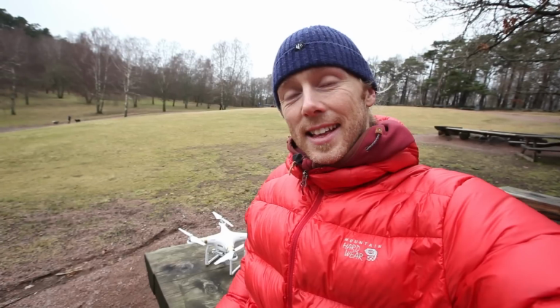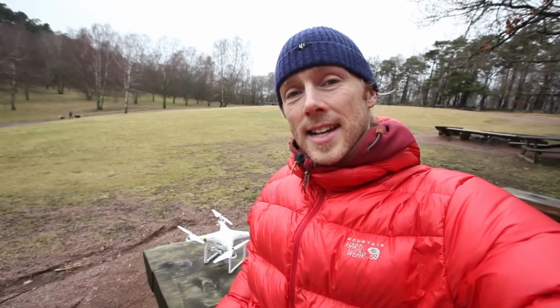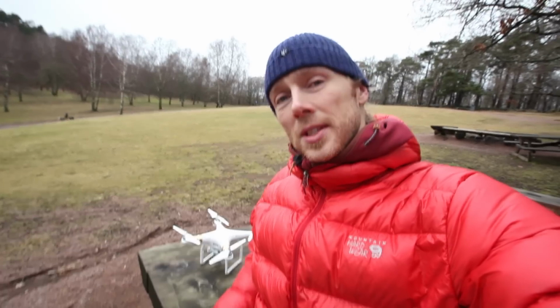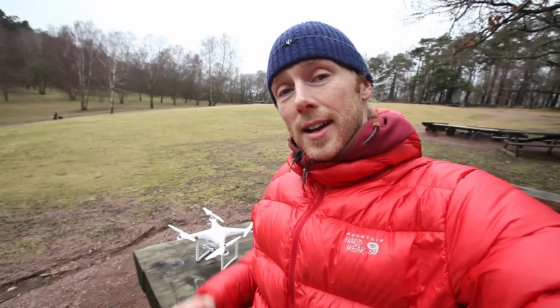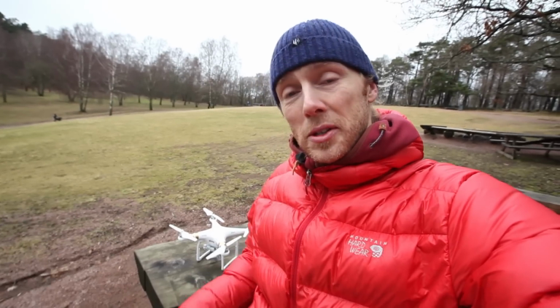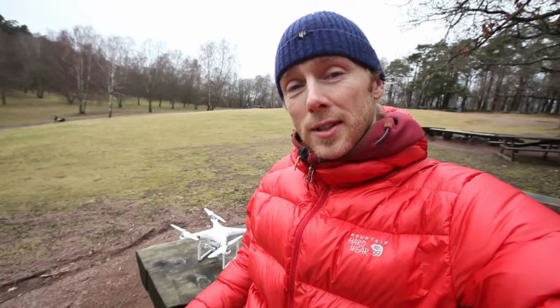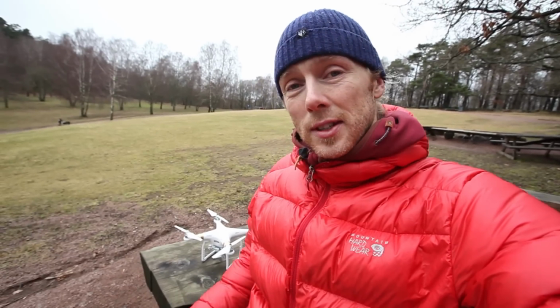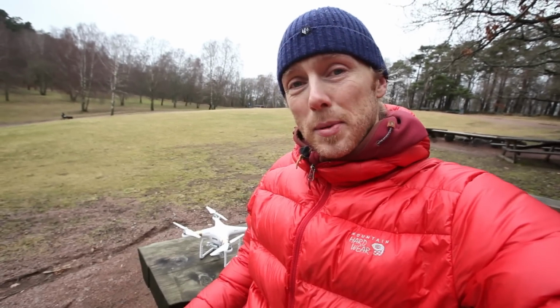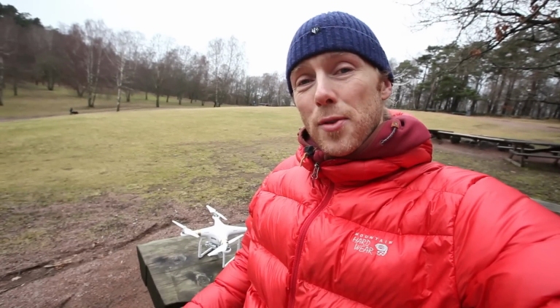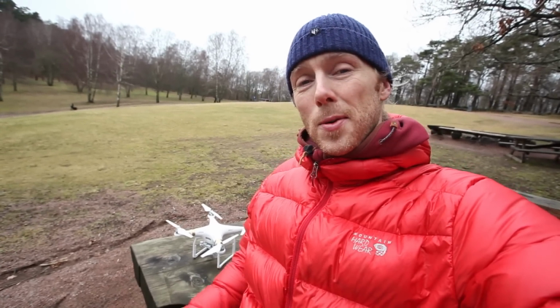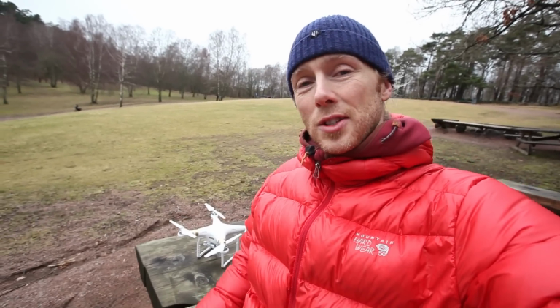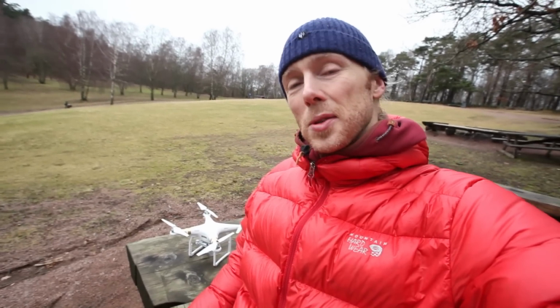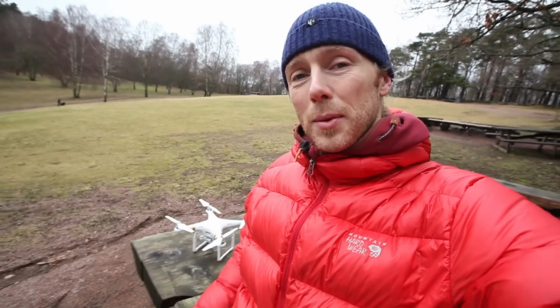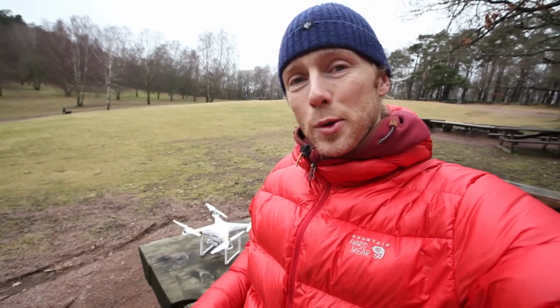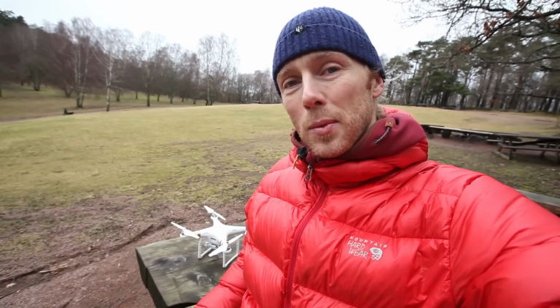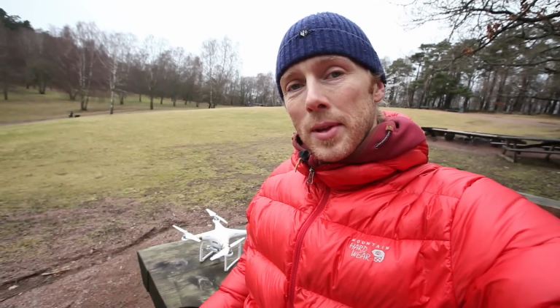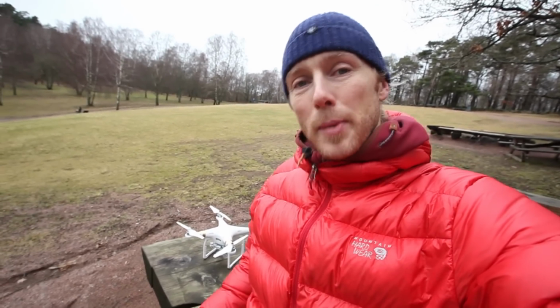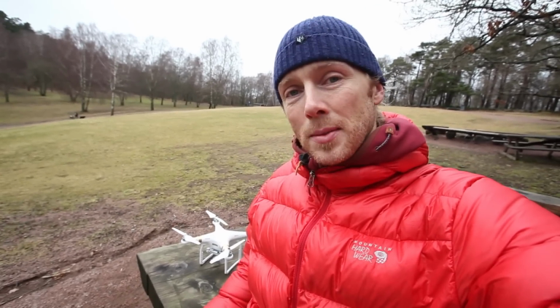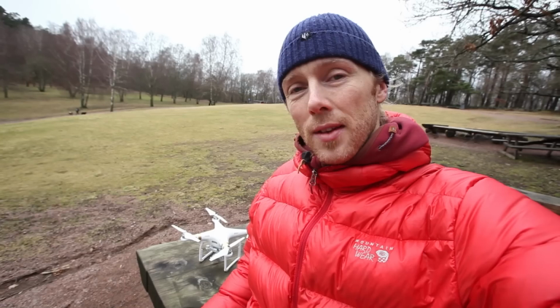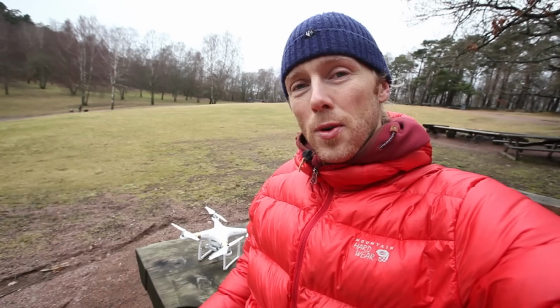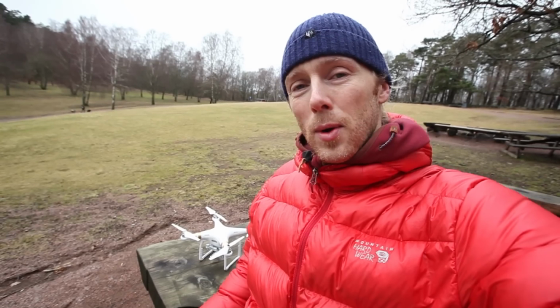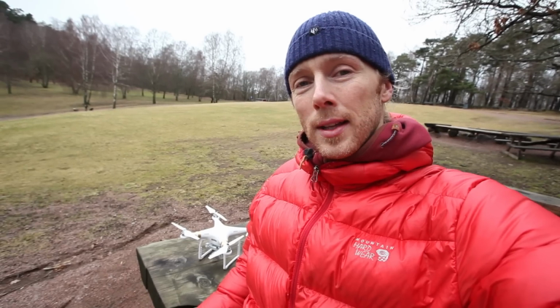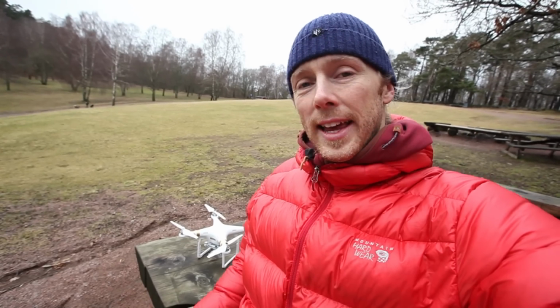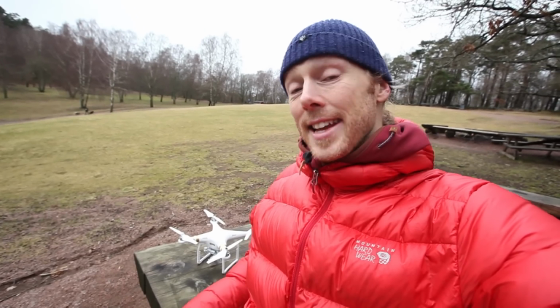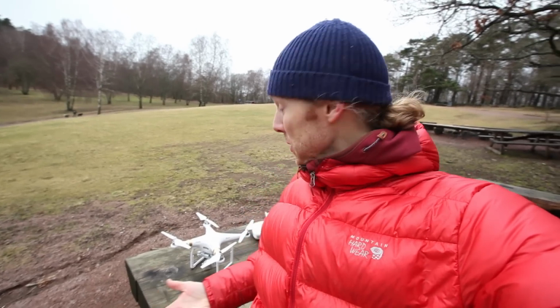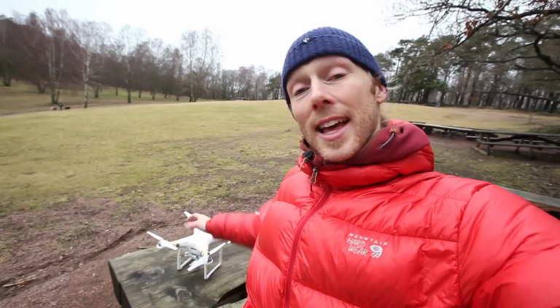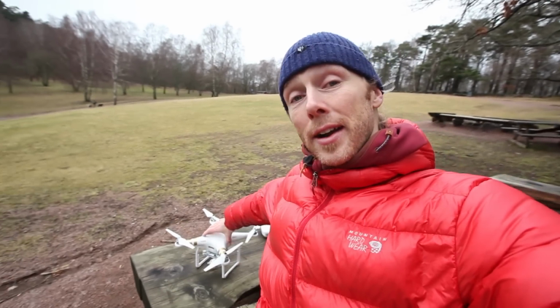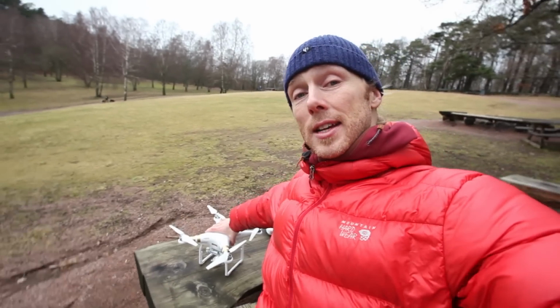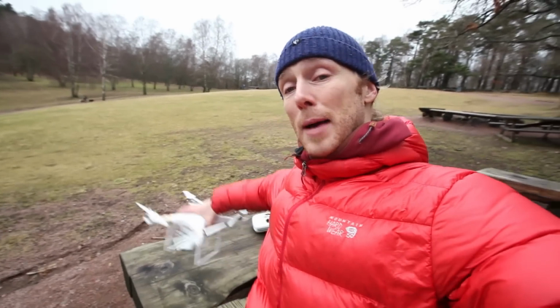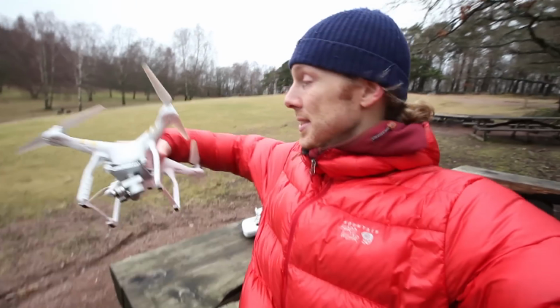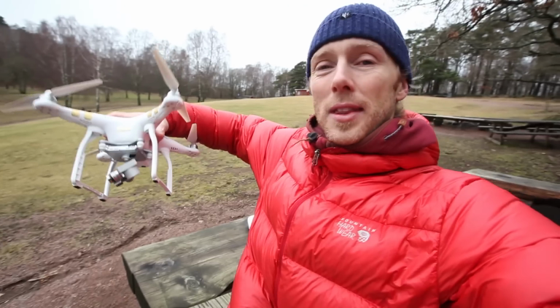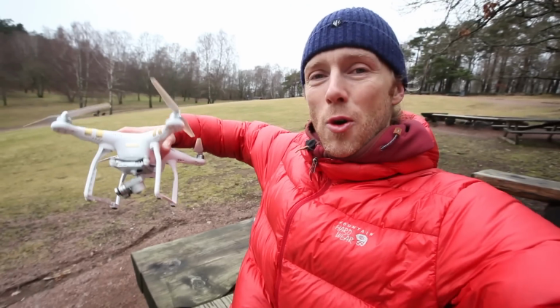Hey guys, Jonas here. I hope you enjoyed those clips that I put together for you. I just wanted to show you something really cool that we have been experimenting with for a while, and that is doing aerial time lapses with drones.